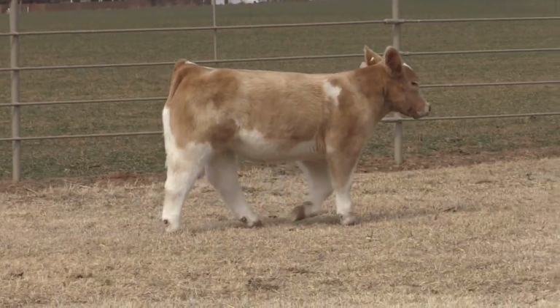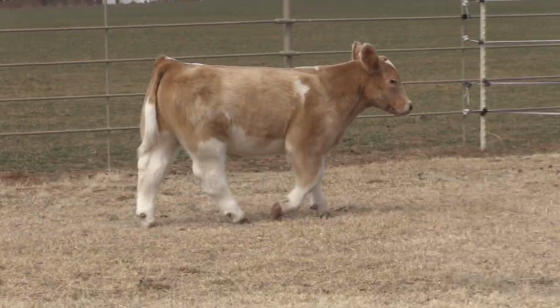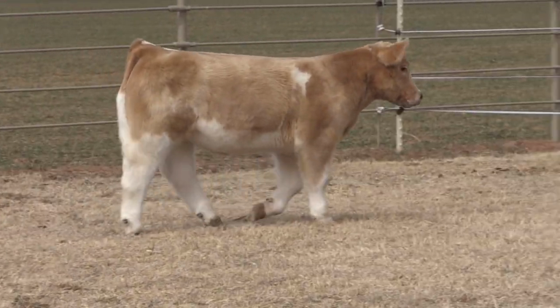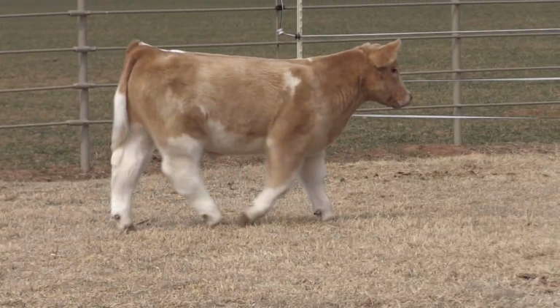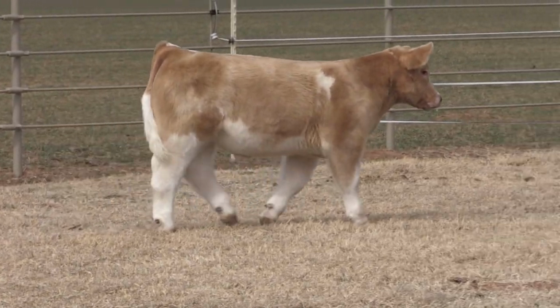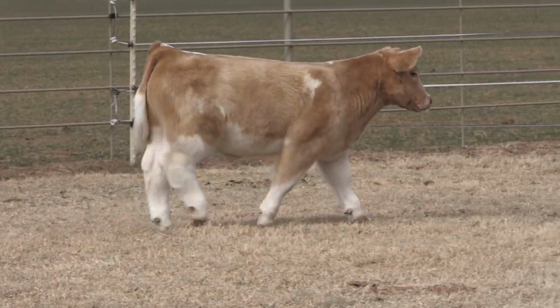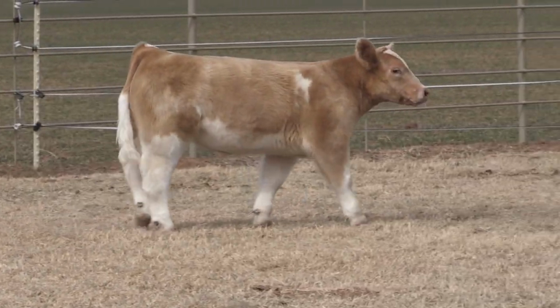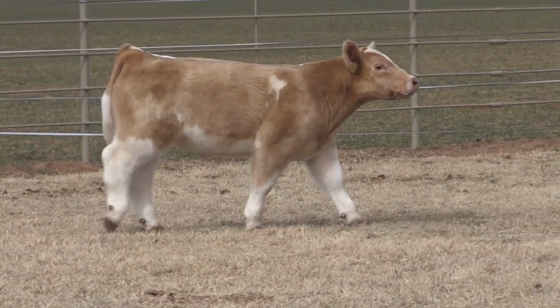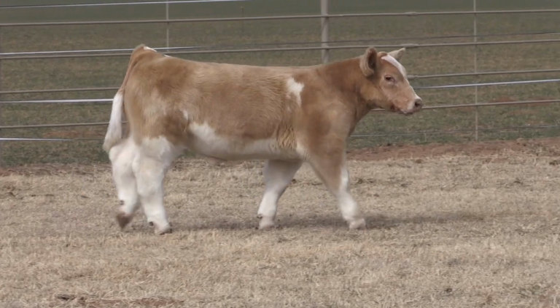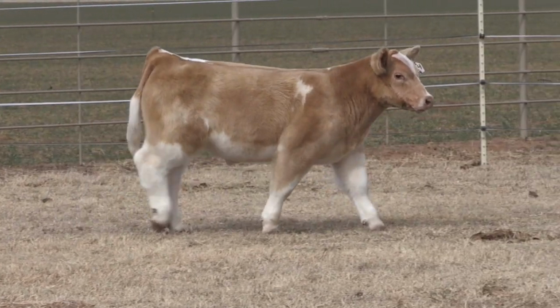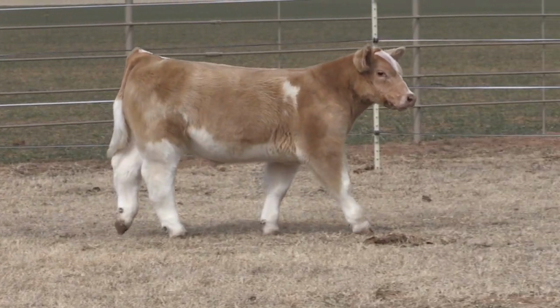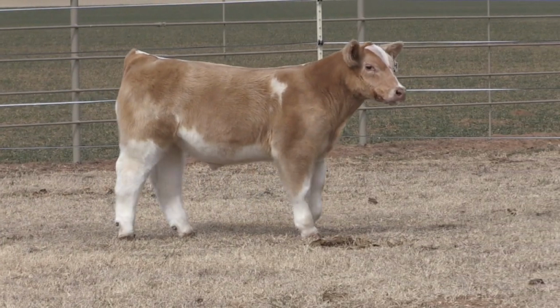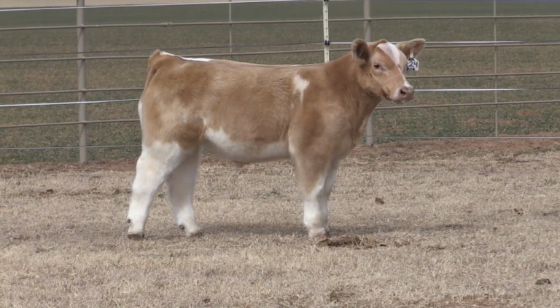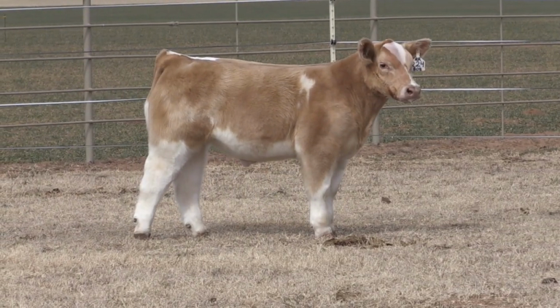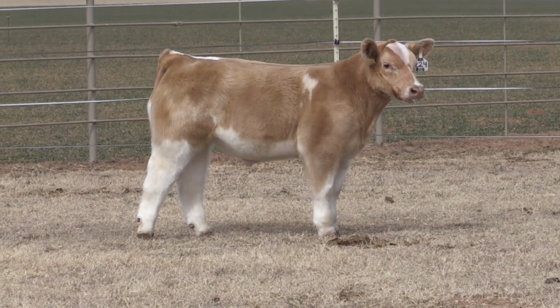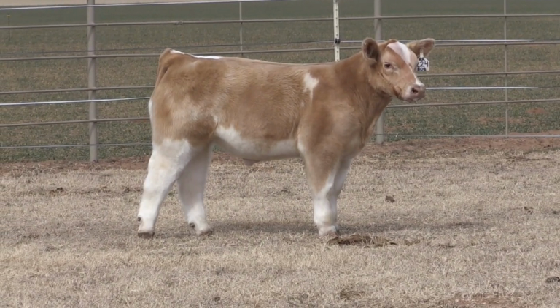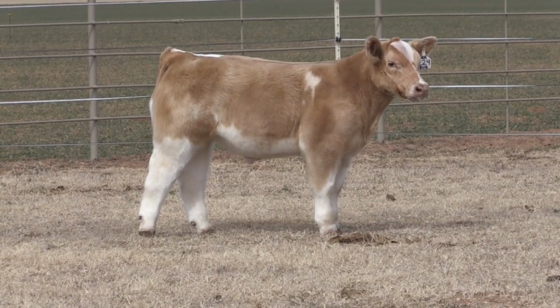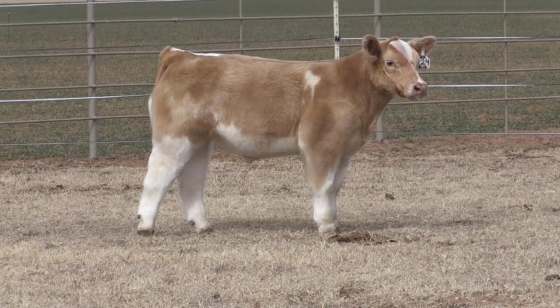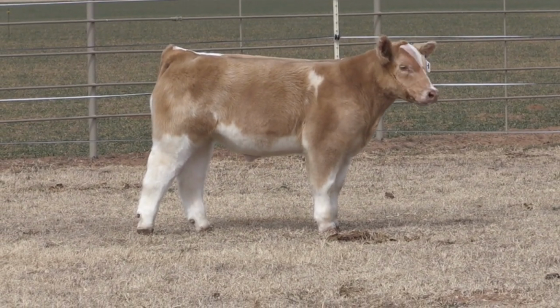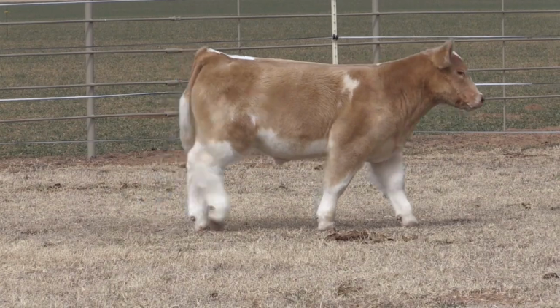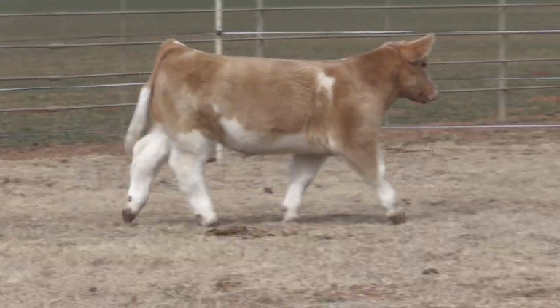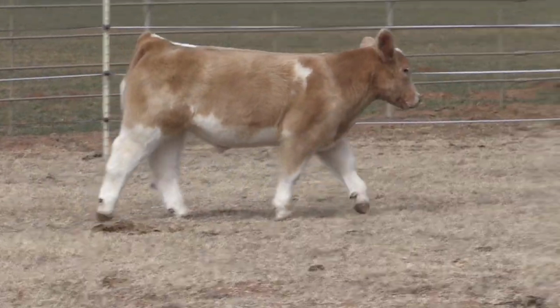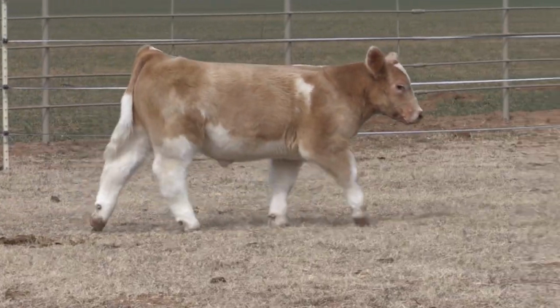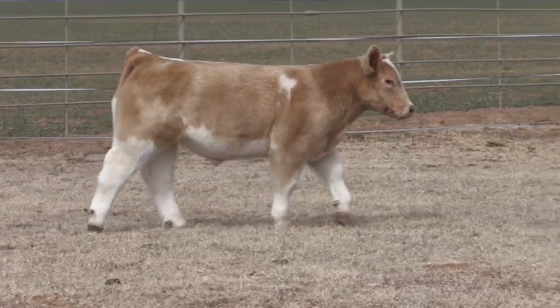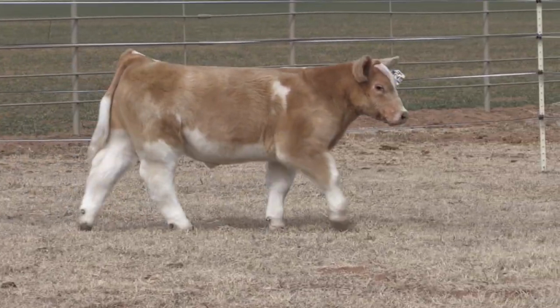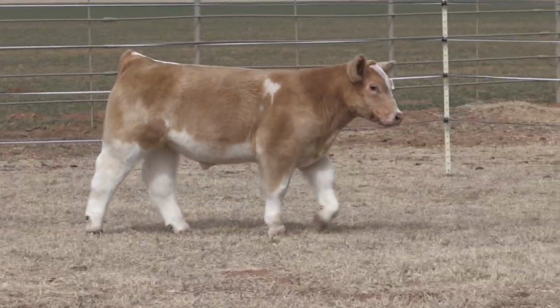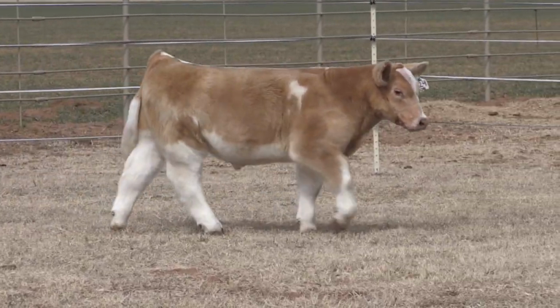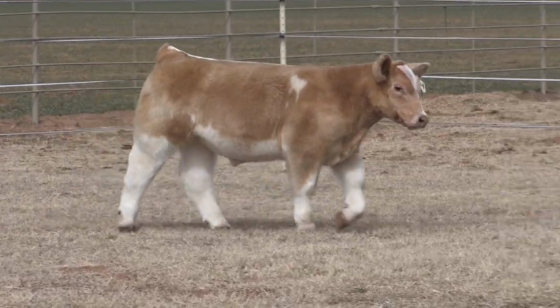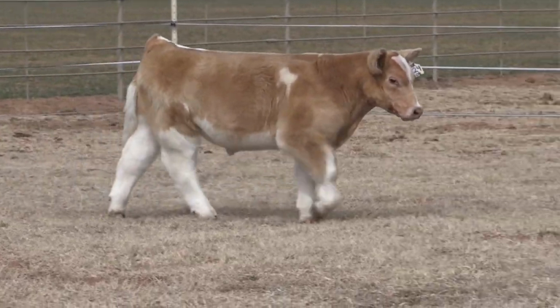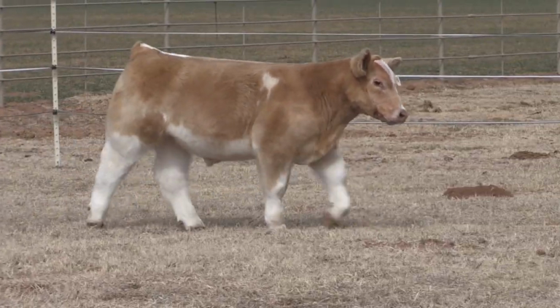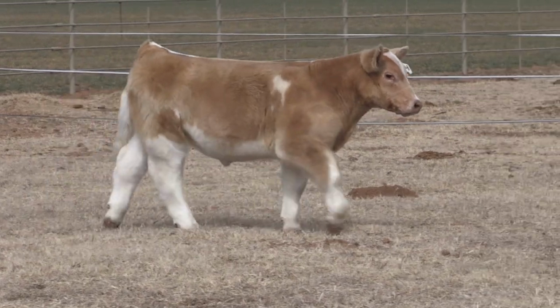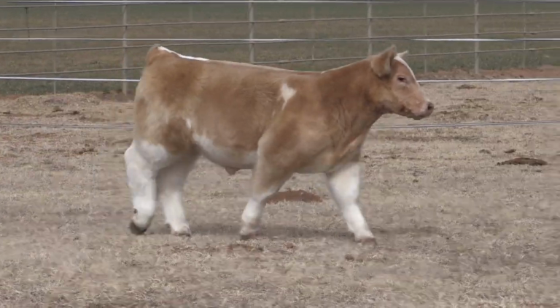It's tag 224, this yellow and white paint Rapid Rewards calf, and this thing's silhouette is absolutely deadly. He is choked neck, big old square back, big punchy hip, big bone, big feet.